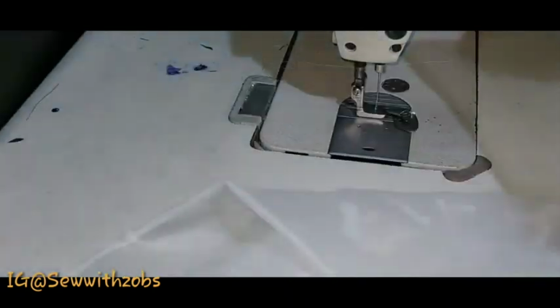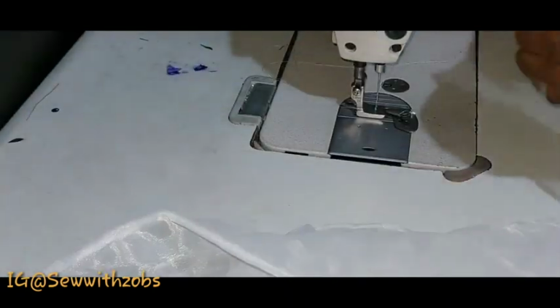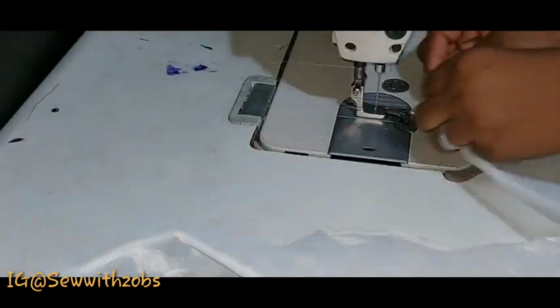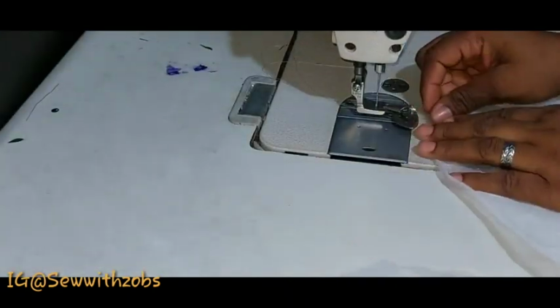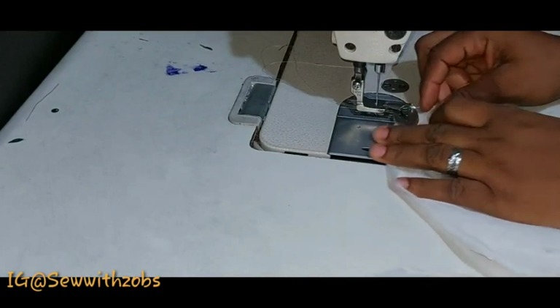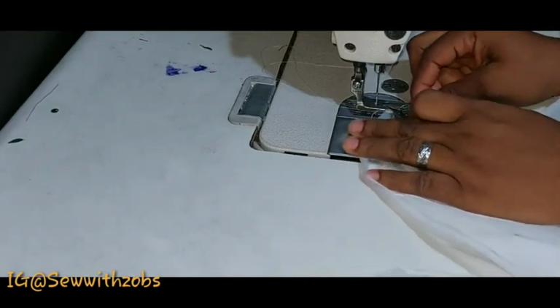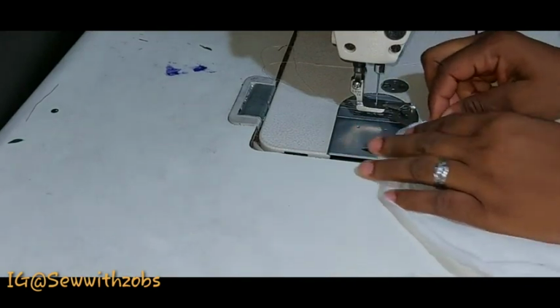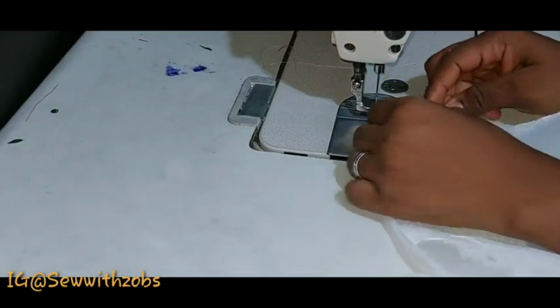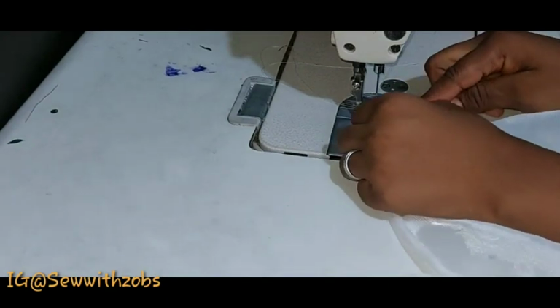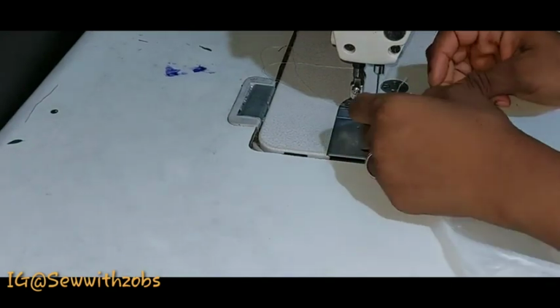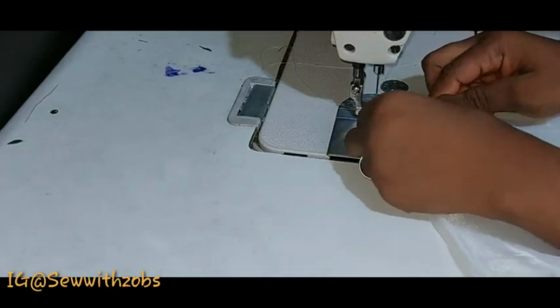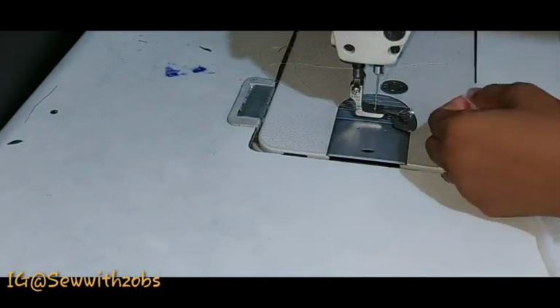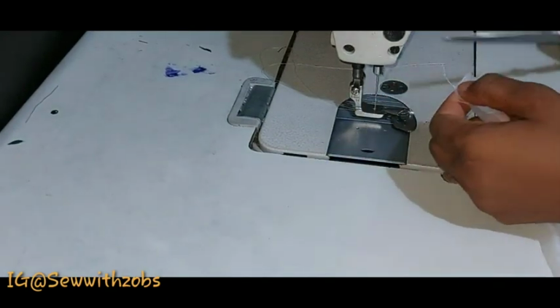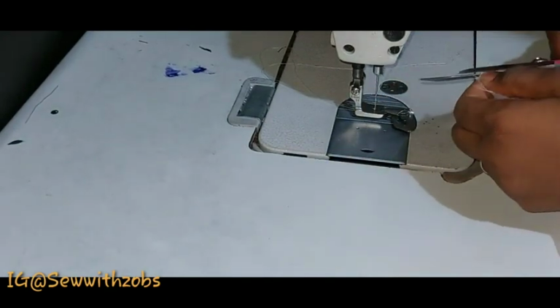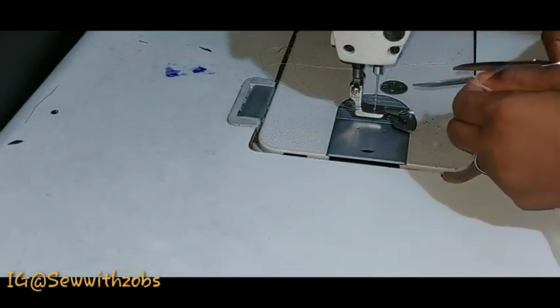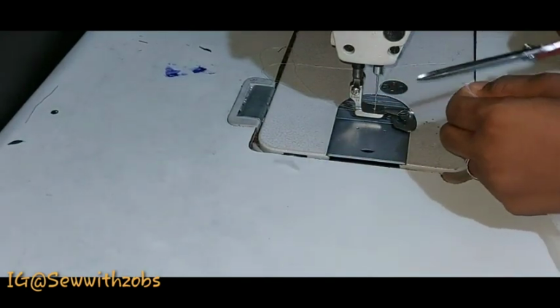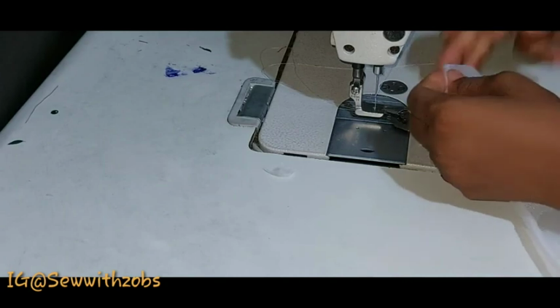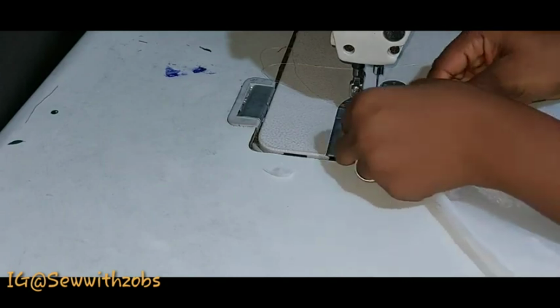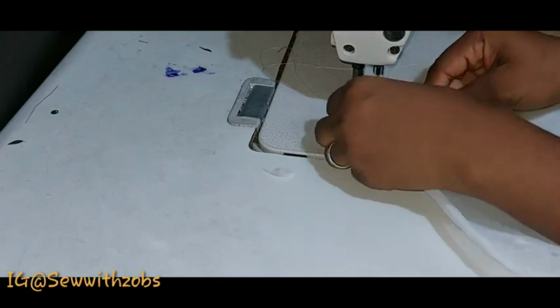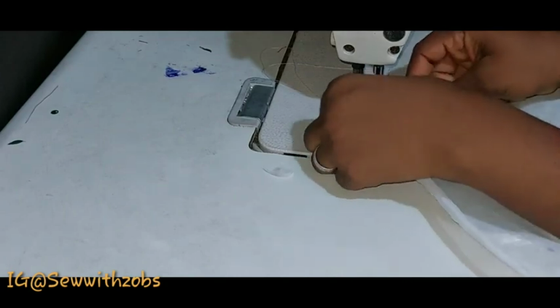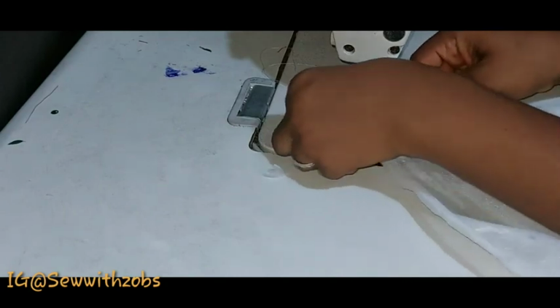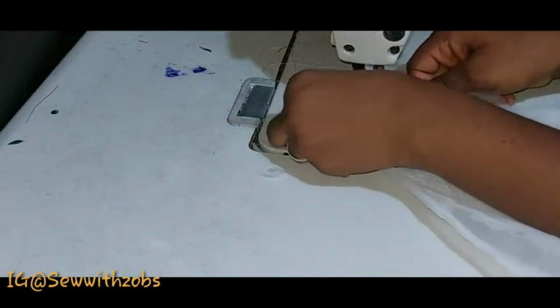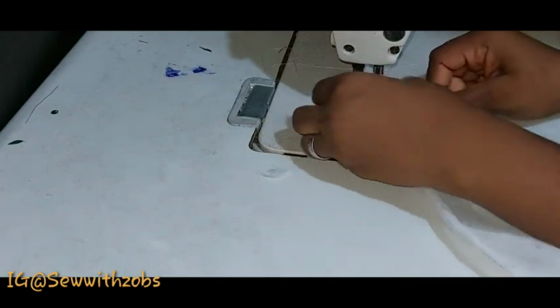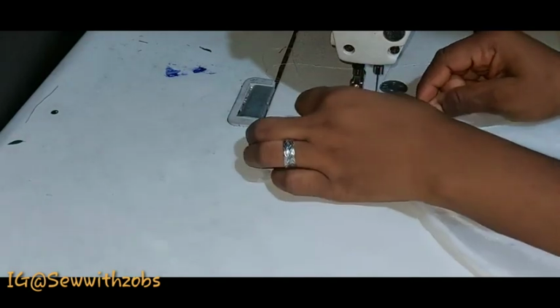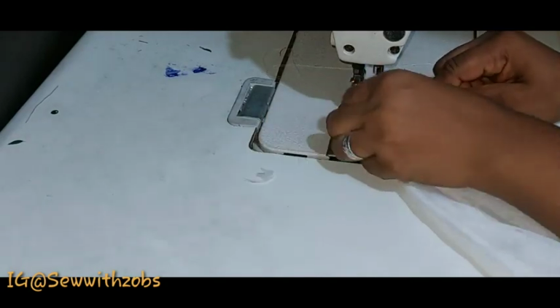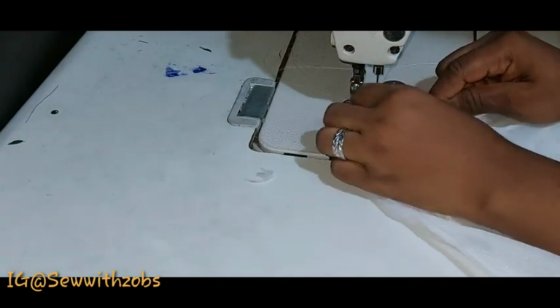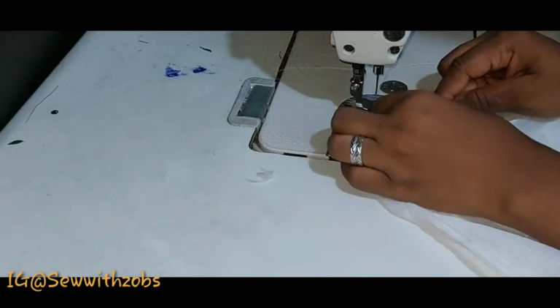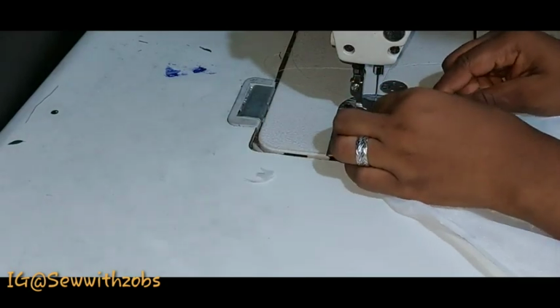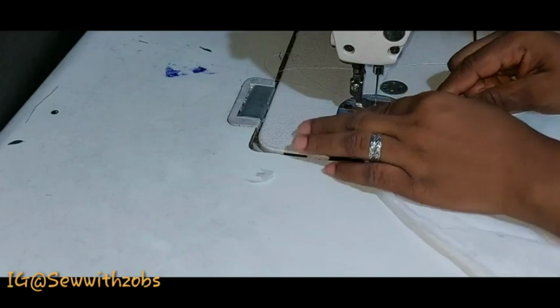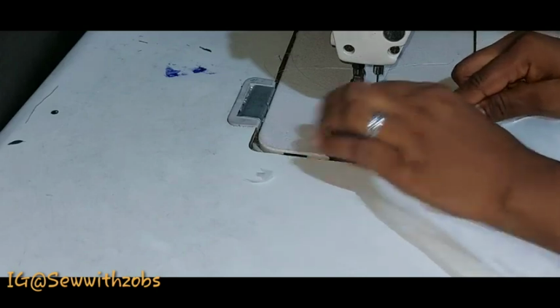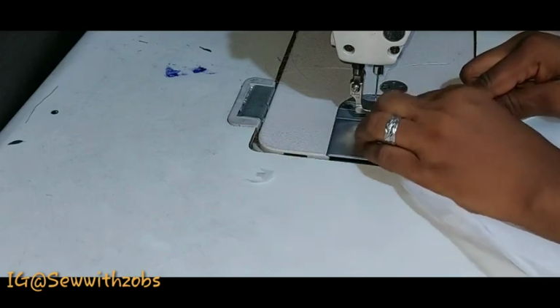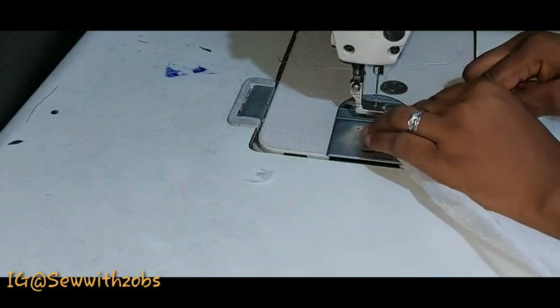Now we are on our machine. Go ahead and hem the edges of your organza — both sides, all four corners — lengthwise and widthwise.